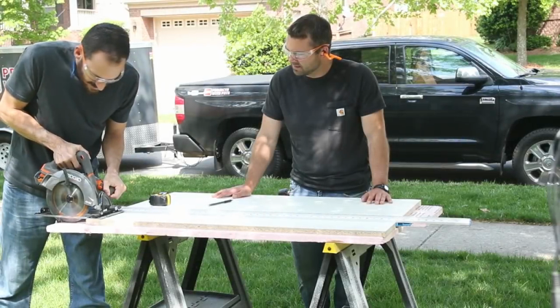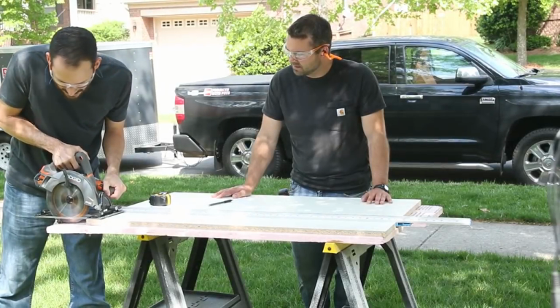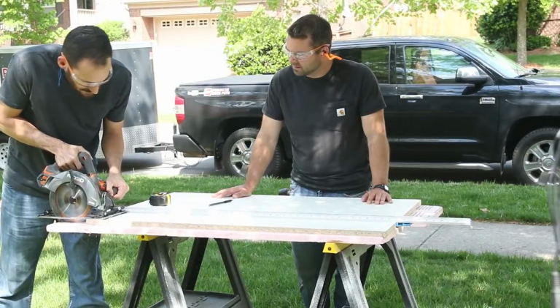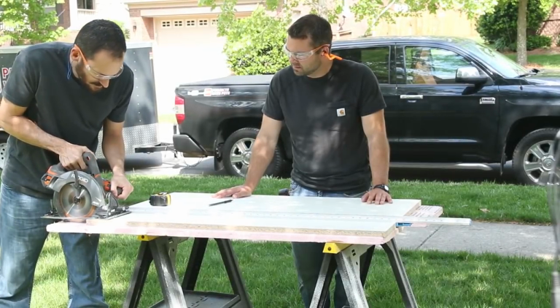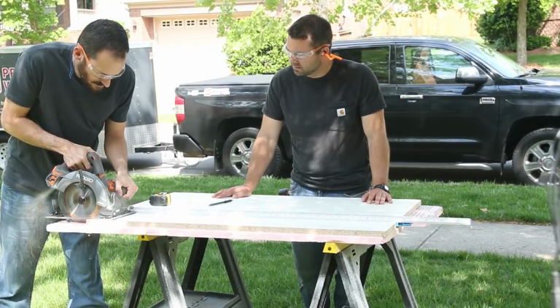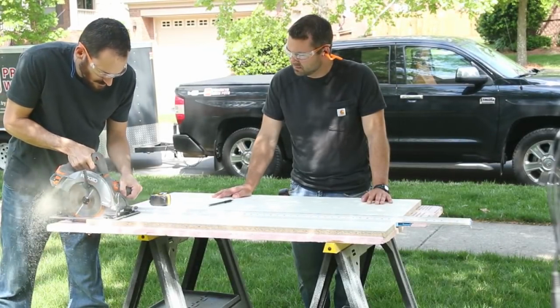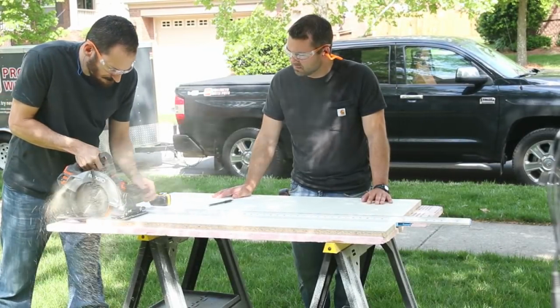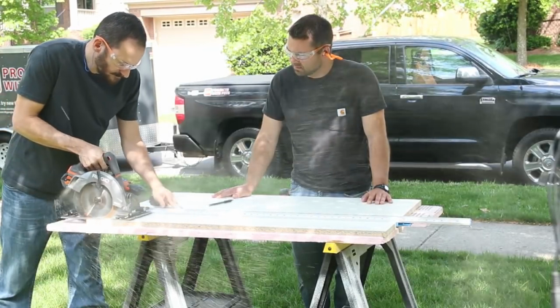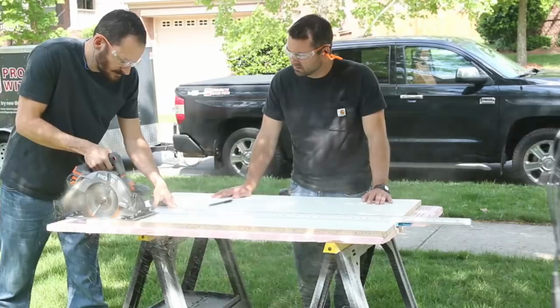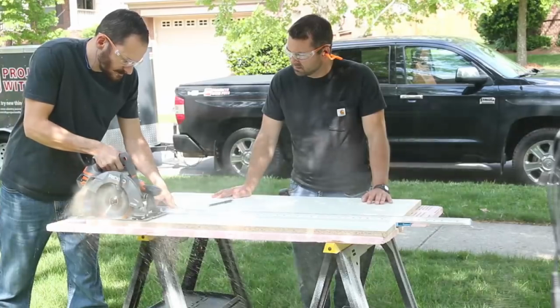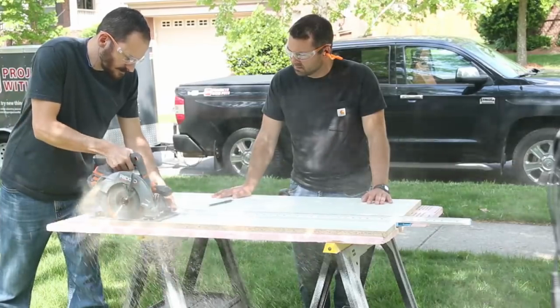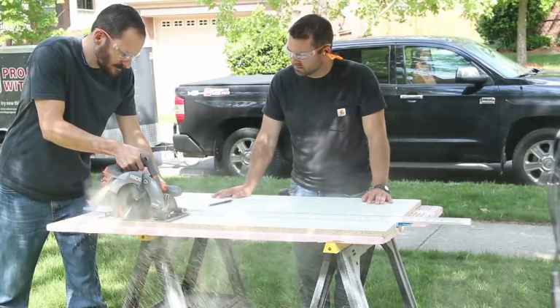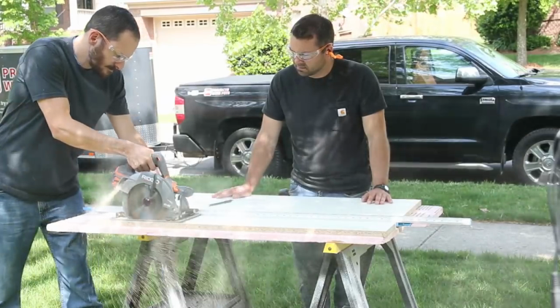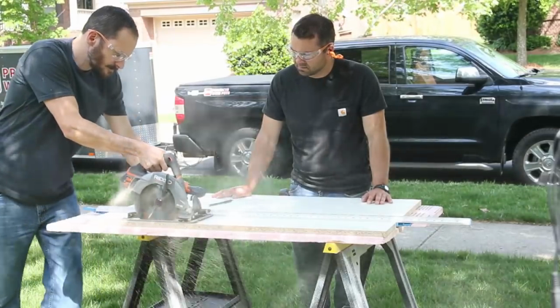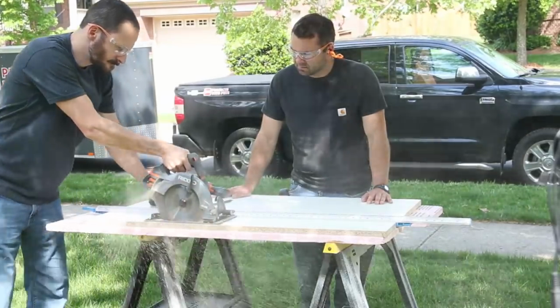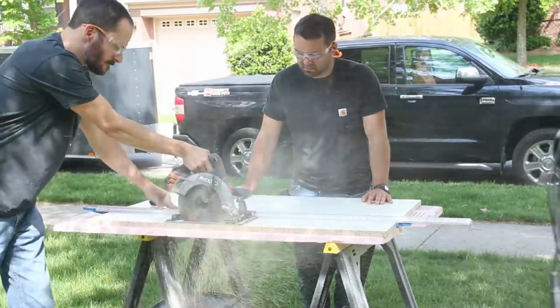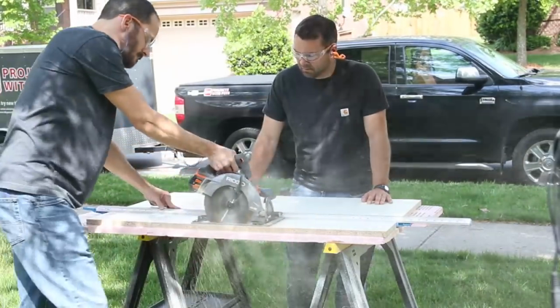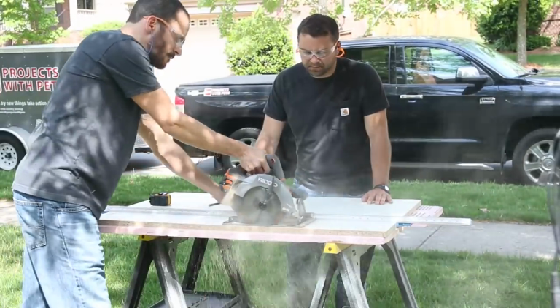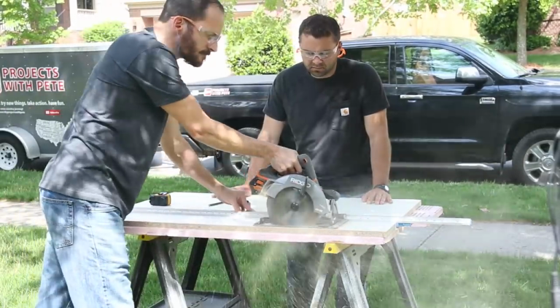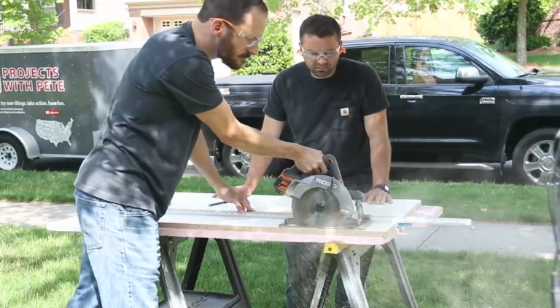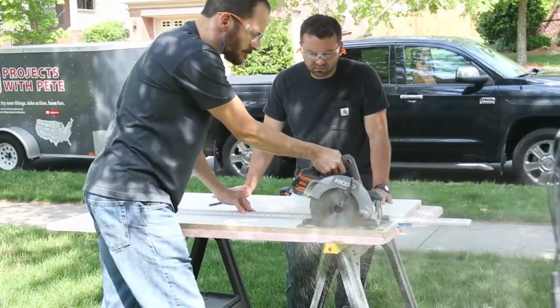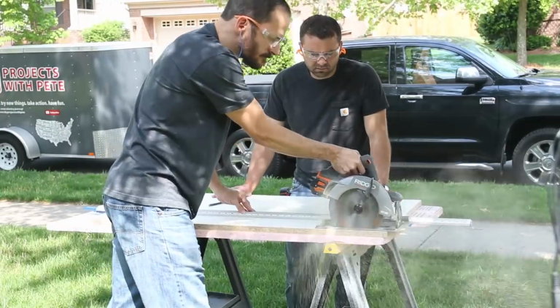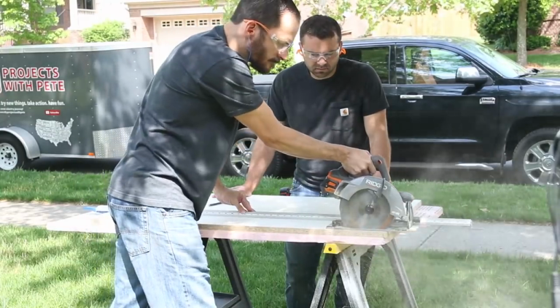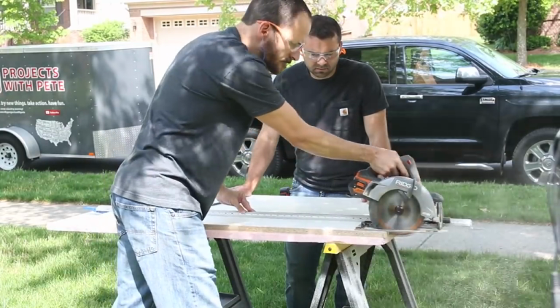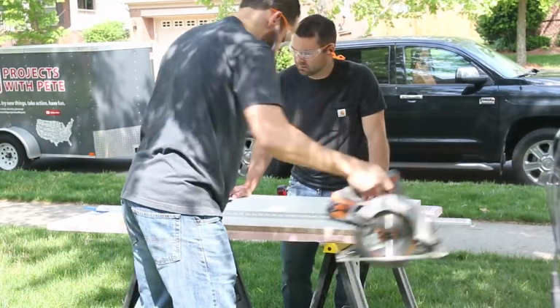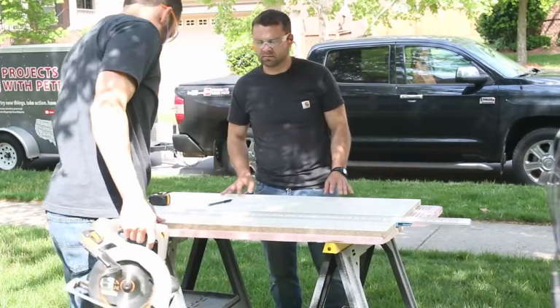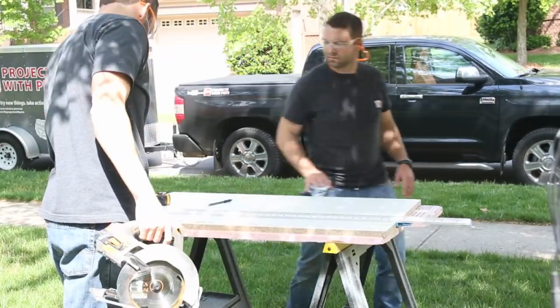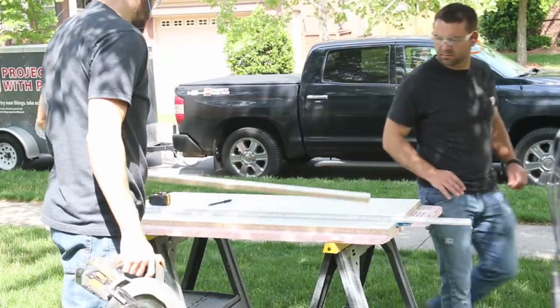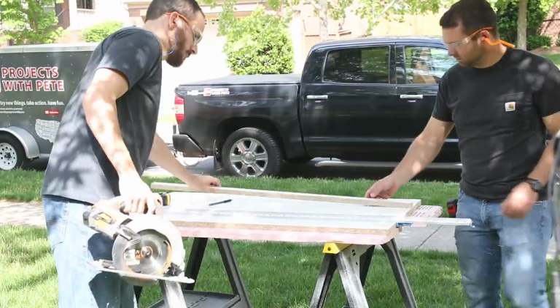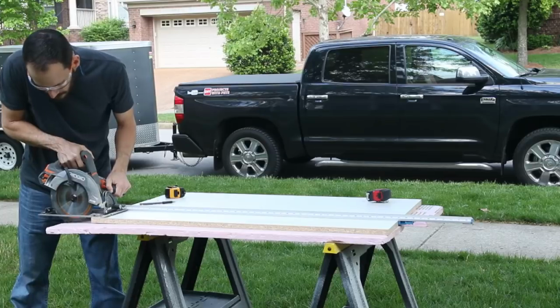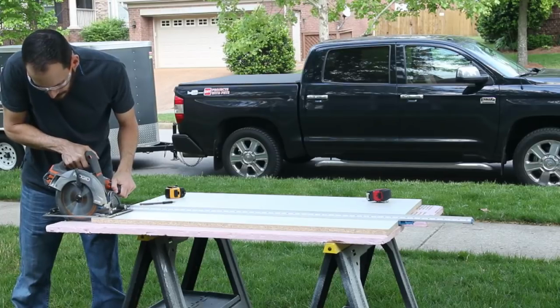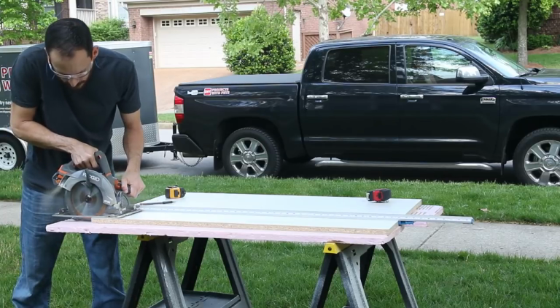For this project I wanted to show what you can do with a basic tool set. I'll only be using two power tools: a cordless circular saw and a hammer drill, both from Rigid's 18-volt lineup. I'll also use a small variety of basic tools like clamps, a carpenter square, and a pocket hole jig.